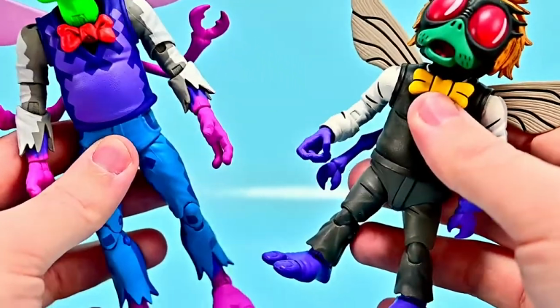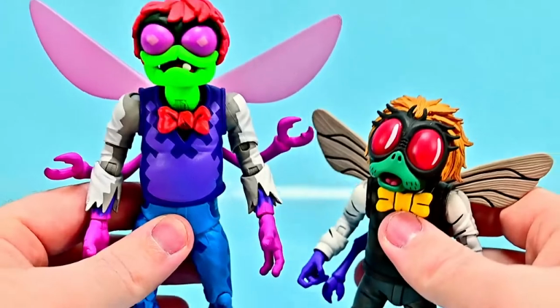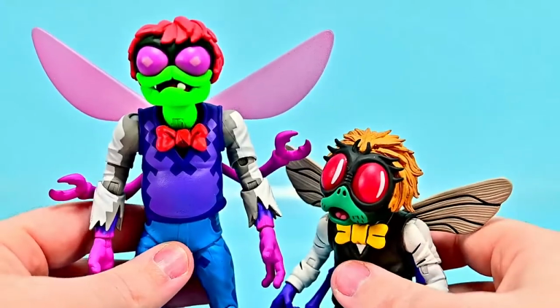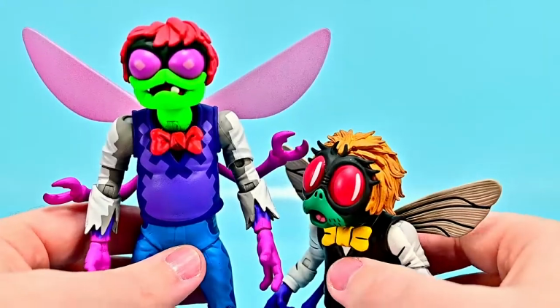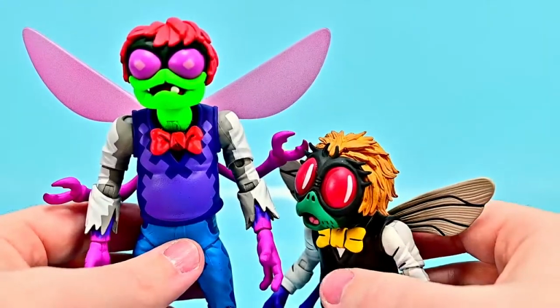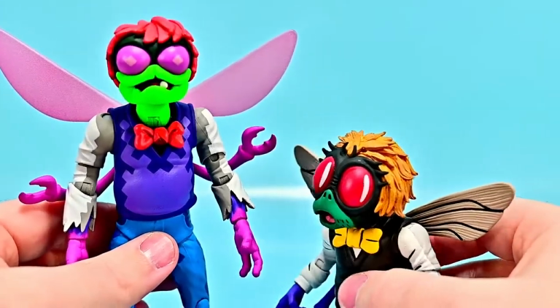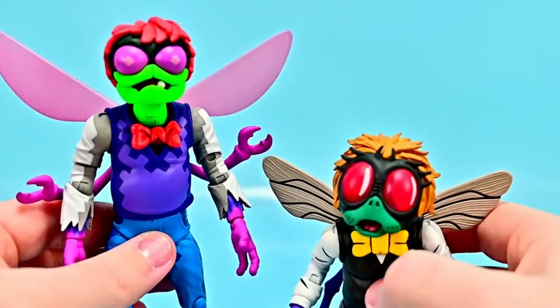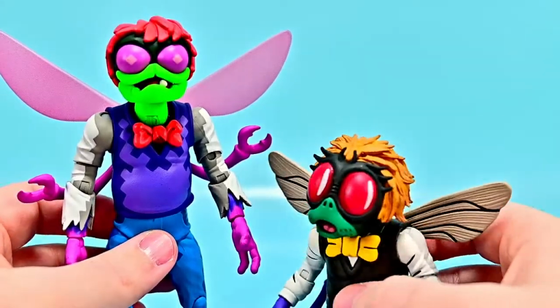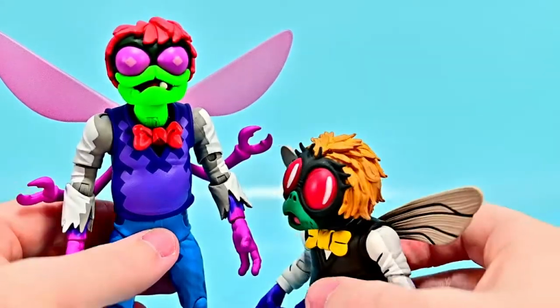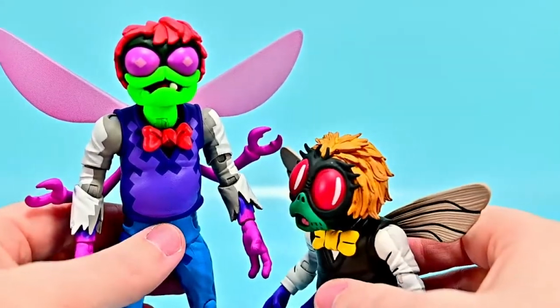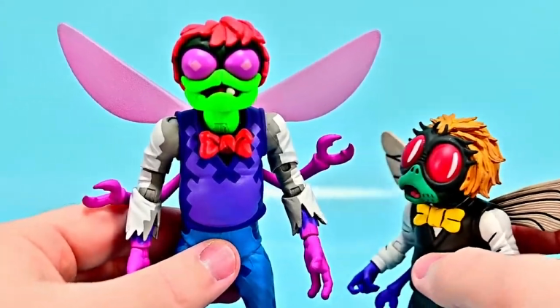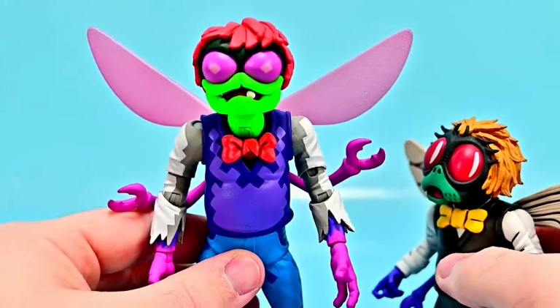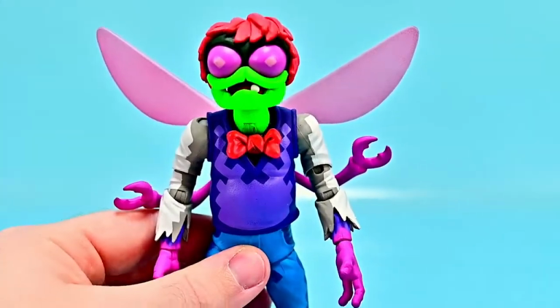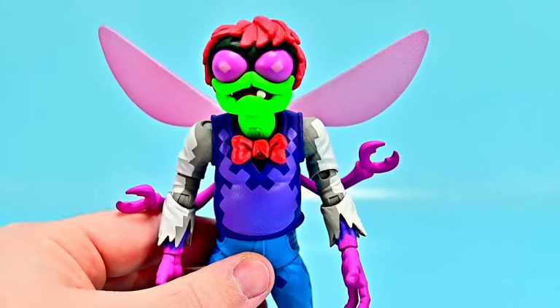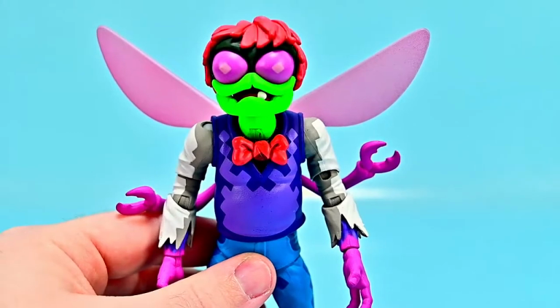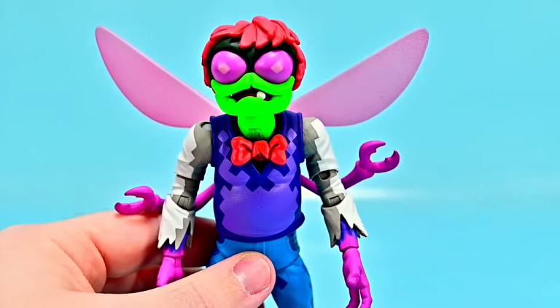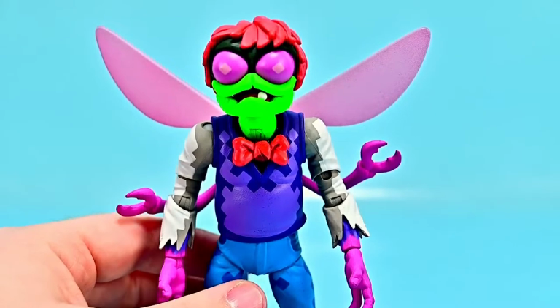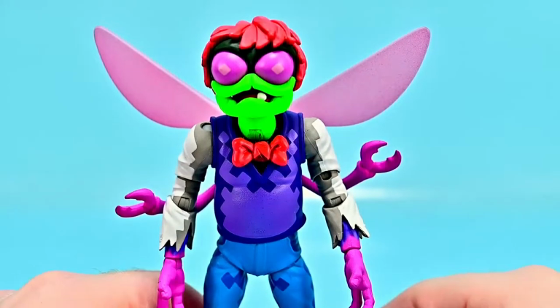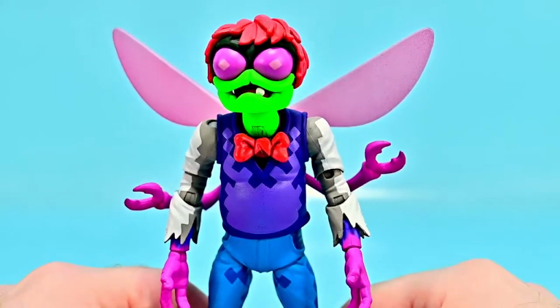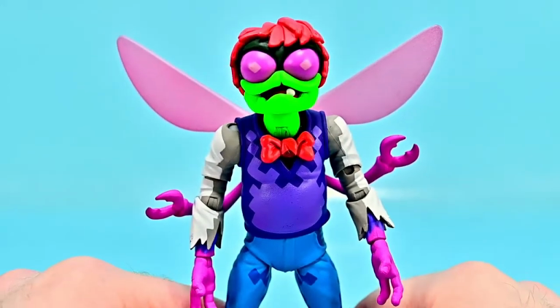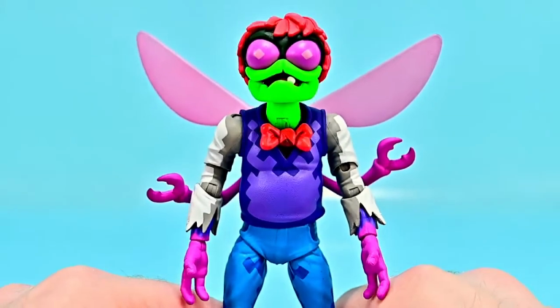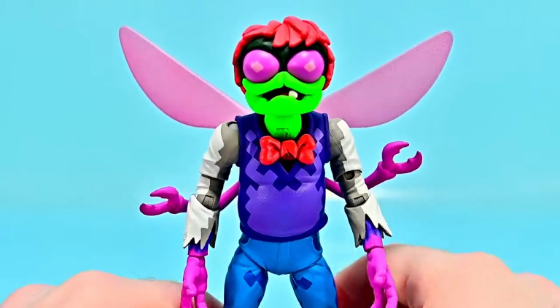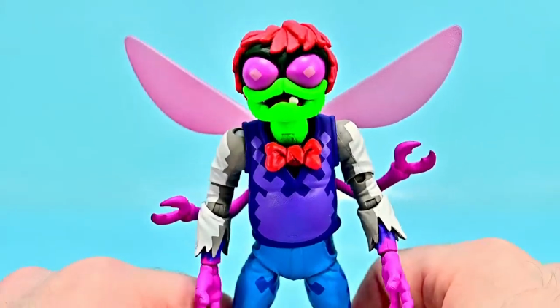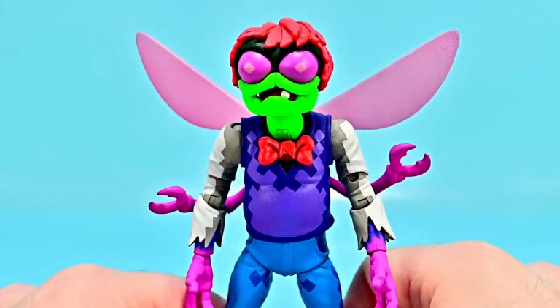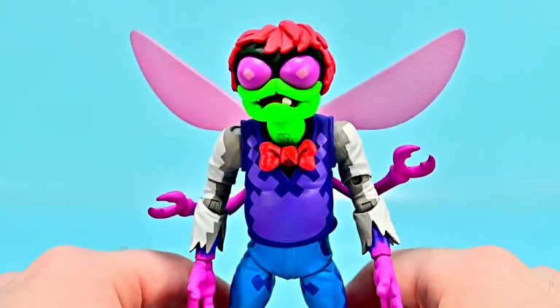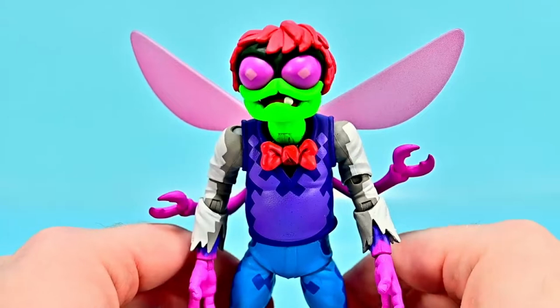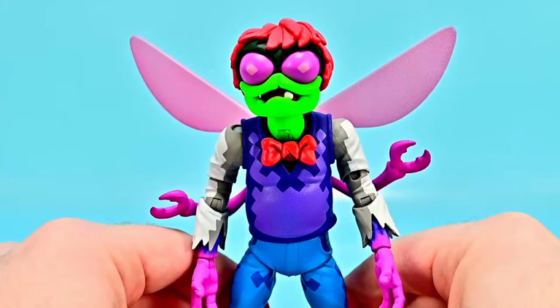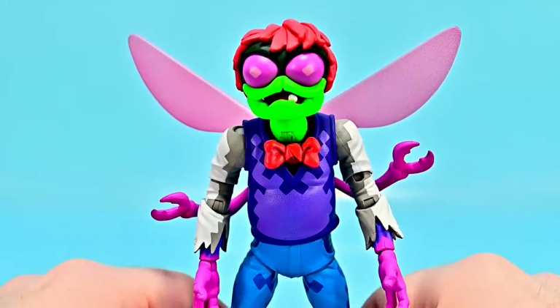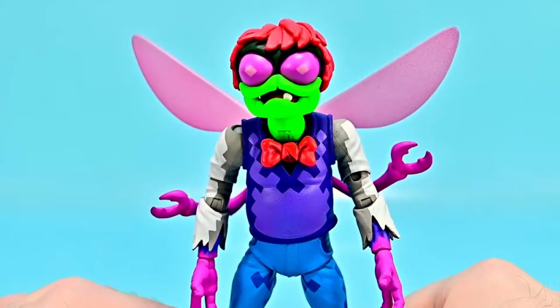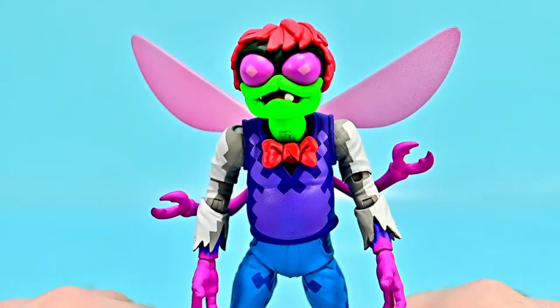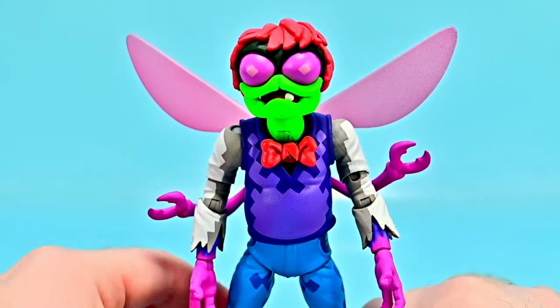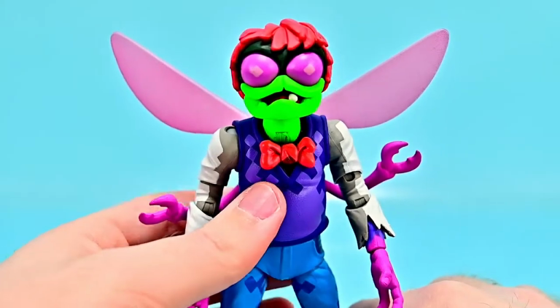One interesting thing is the height difference. With the cartoon version he's a short little guy, but in the game he's a tall, lanky normal human that's been turned into a fly. So he's got the normal height of a human. Pretty interesting detail there.